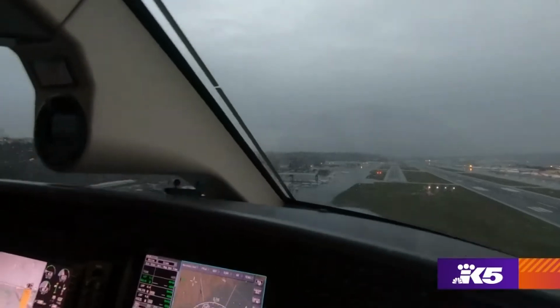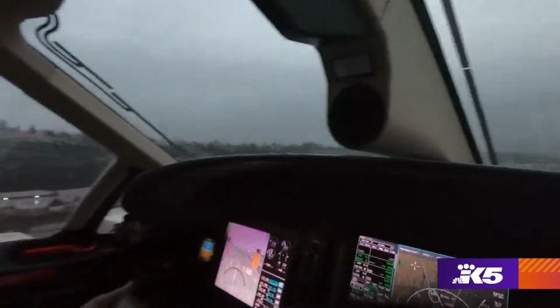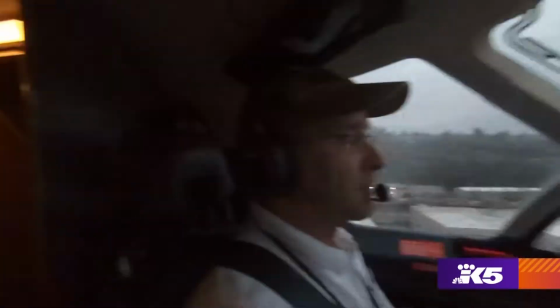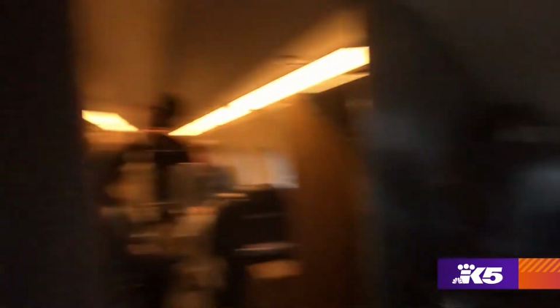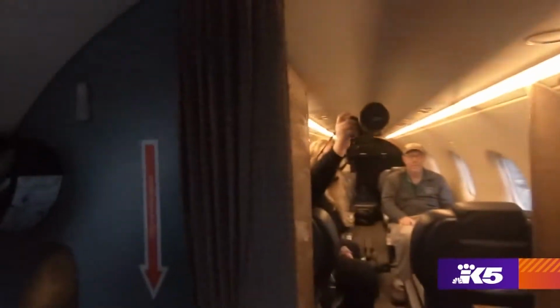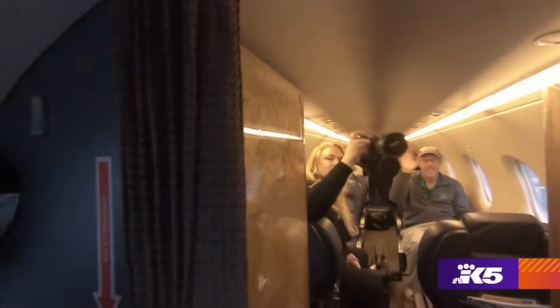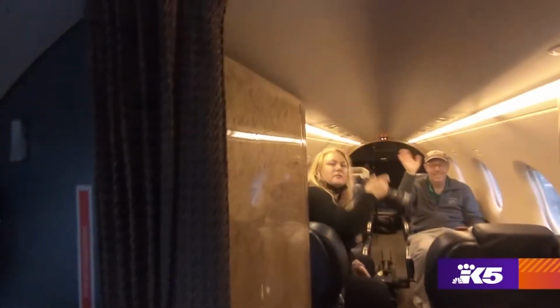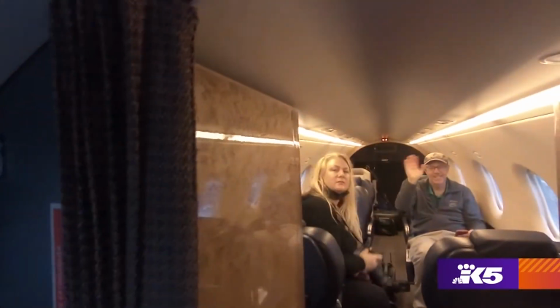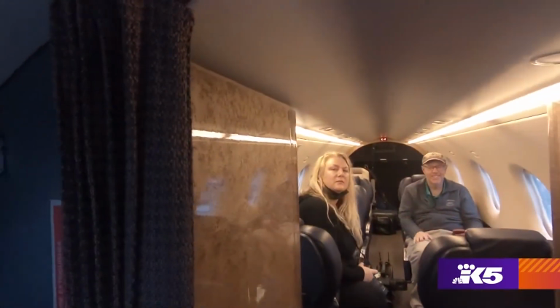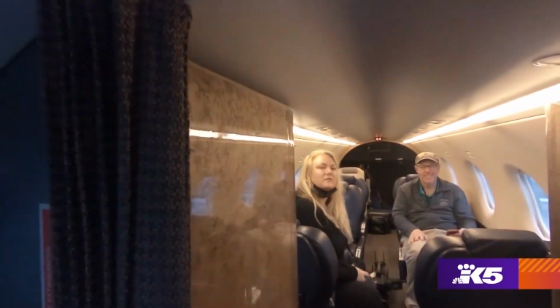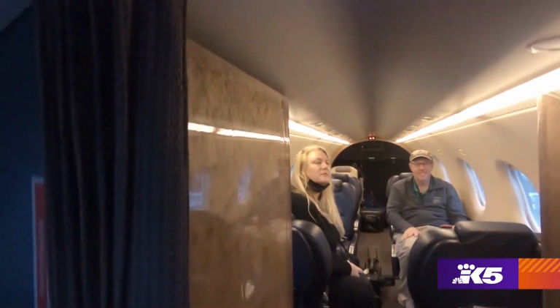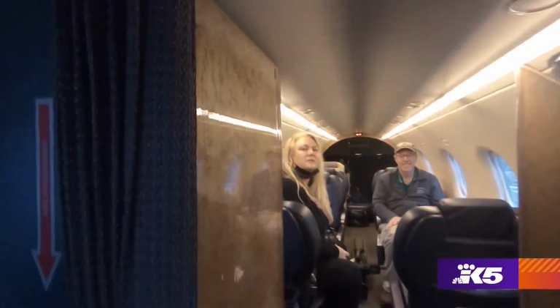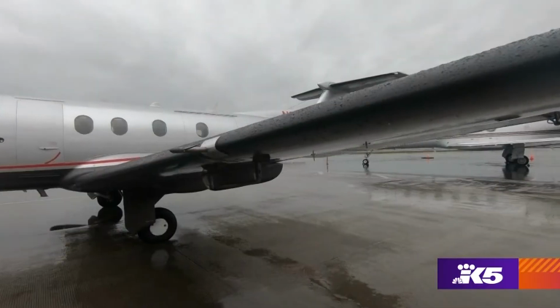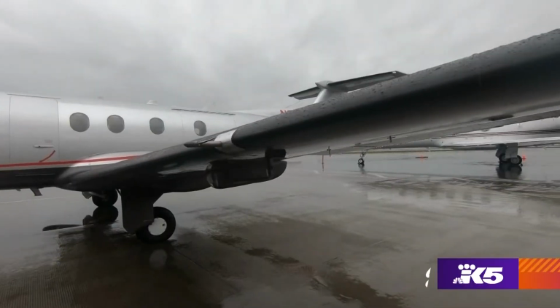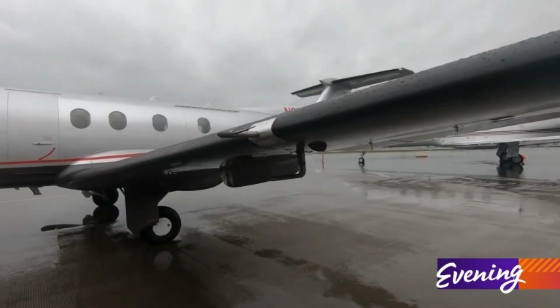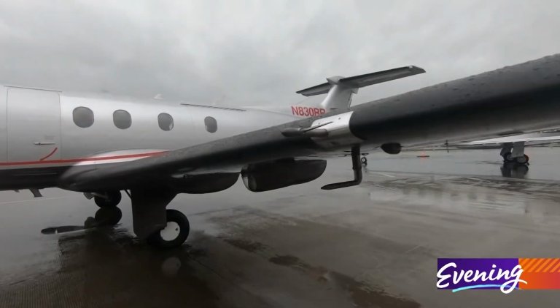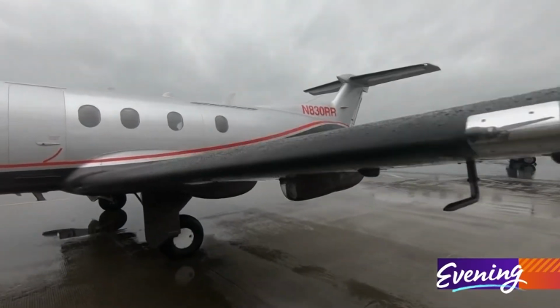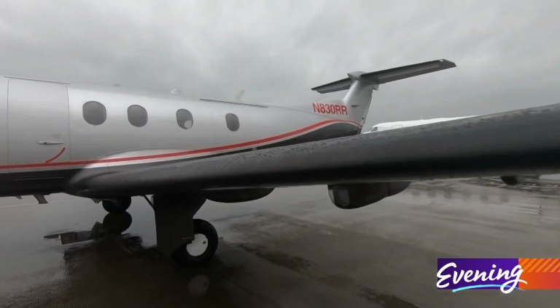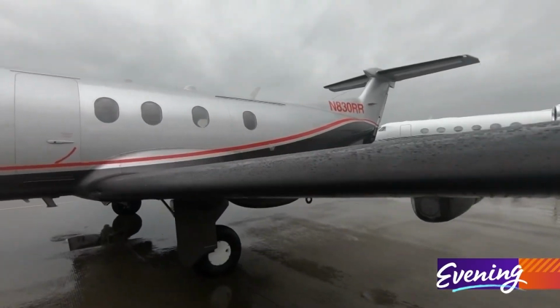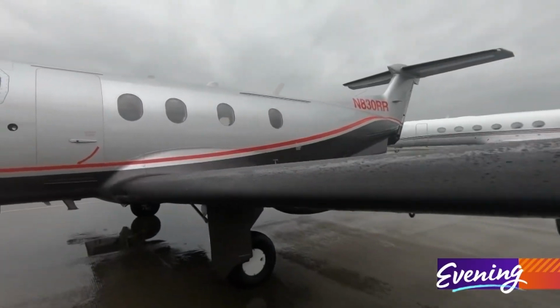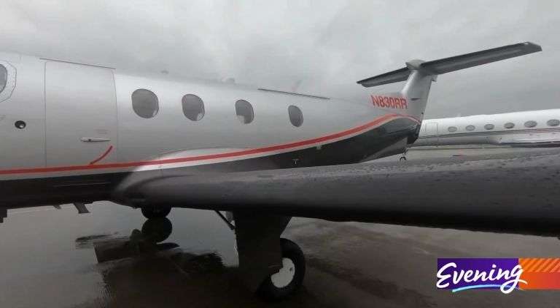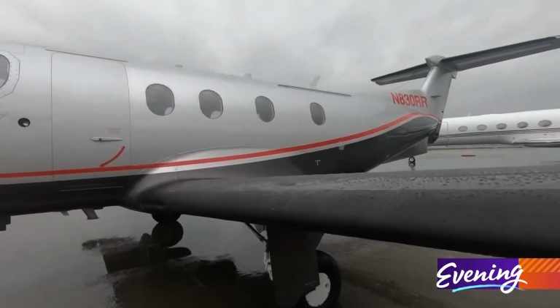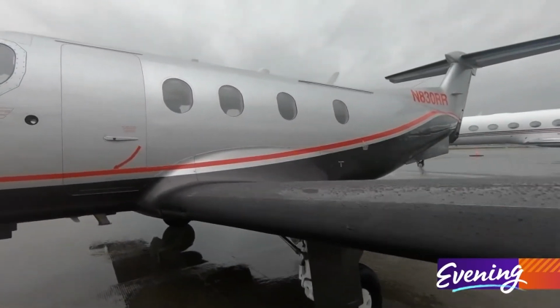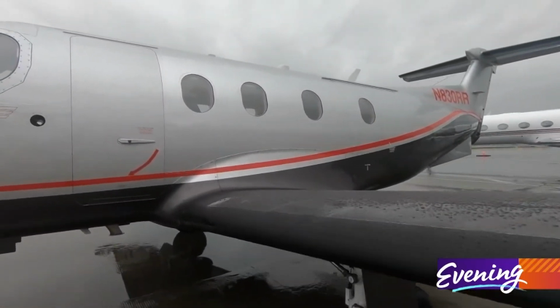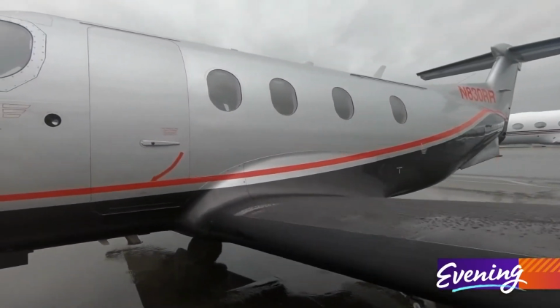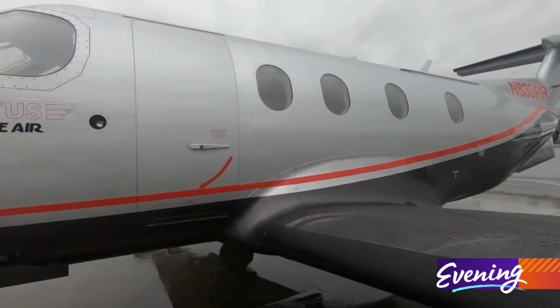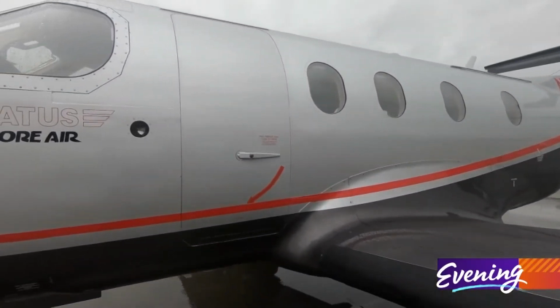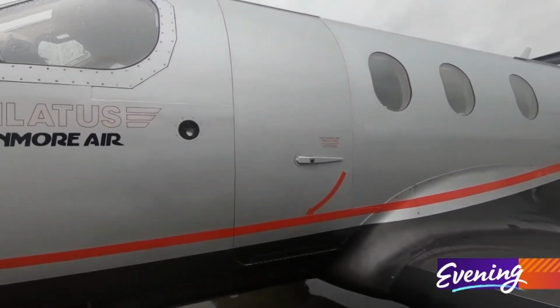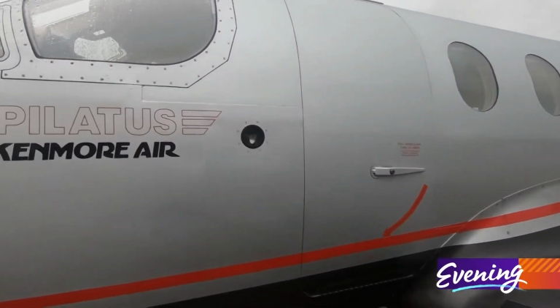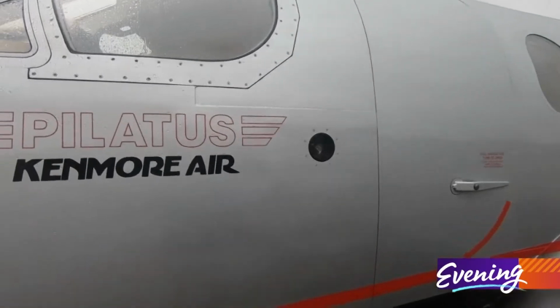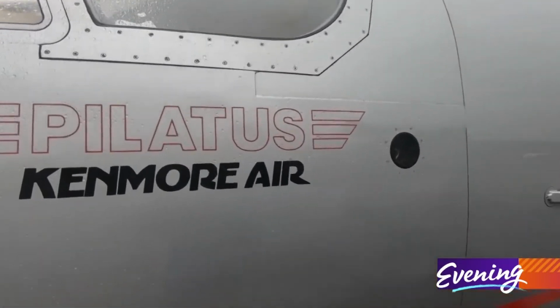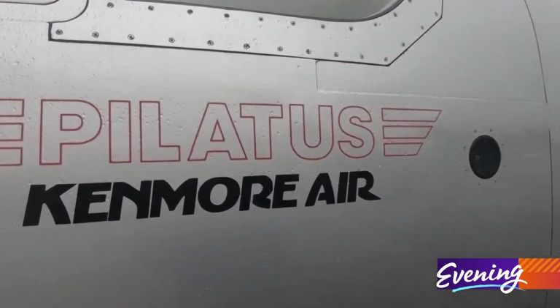For passenger comfort, it's really nice too. It's pressurized, it's executive seating. And since the PC-12 is designed to fly at higher altitudes, going almost anywhere in it will elevate you above our northwest rains.